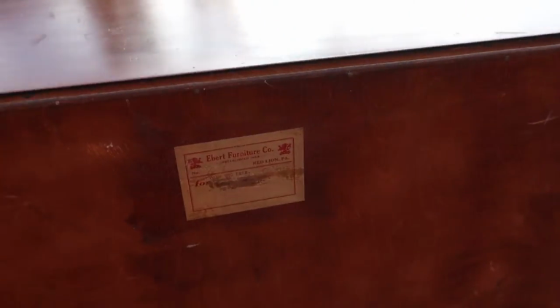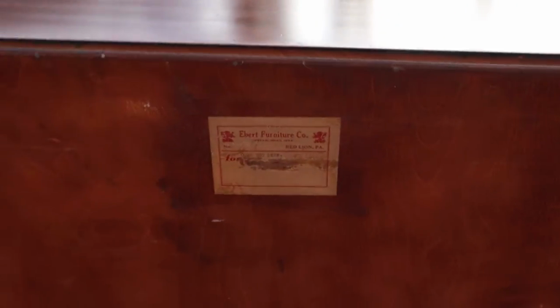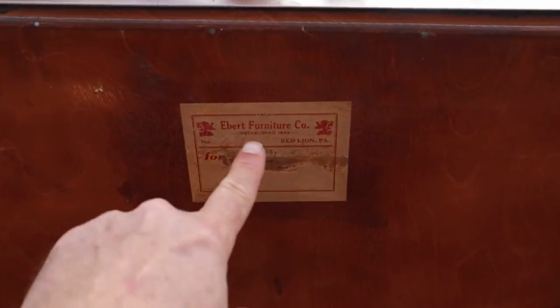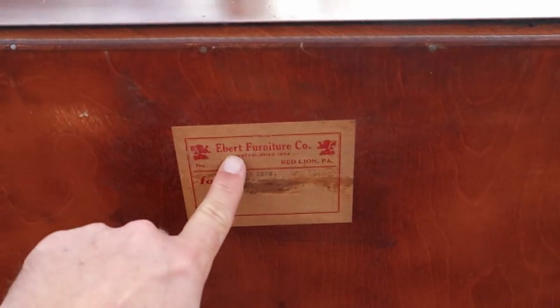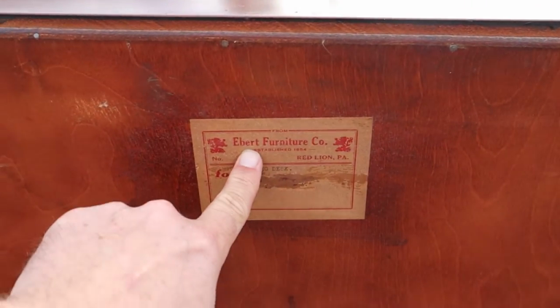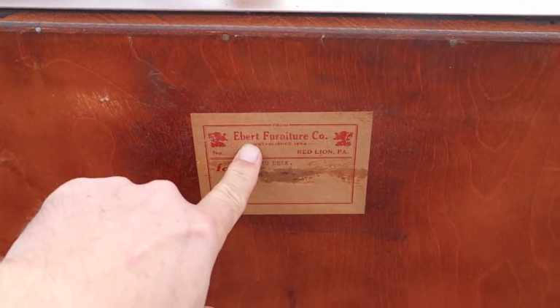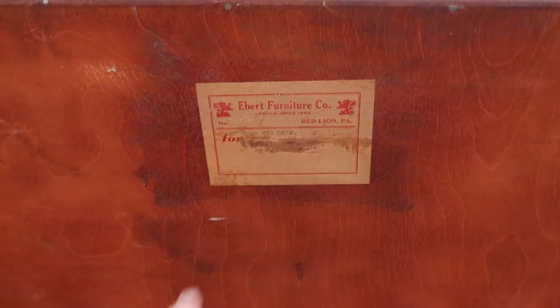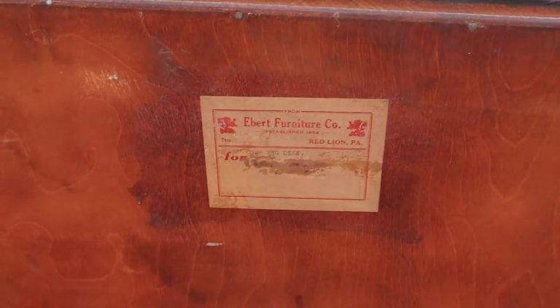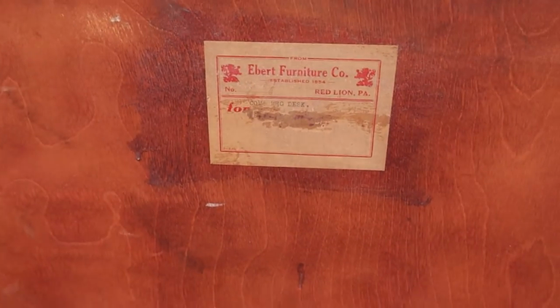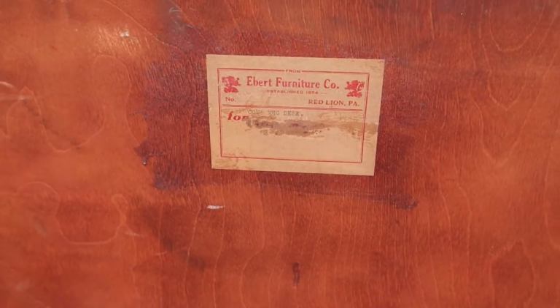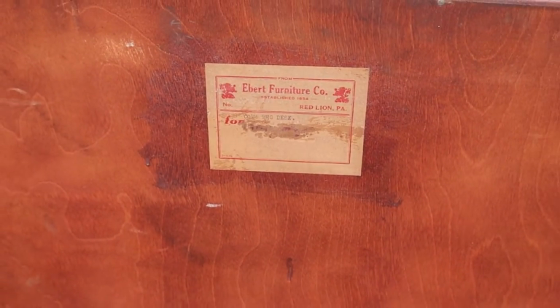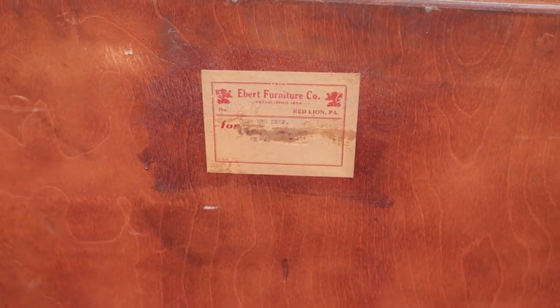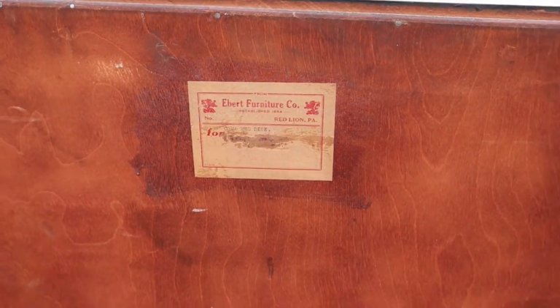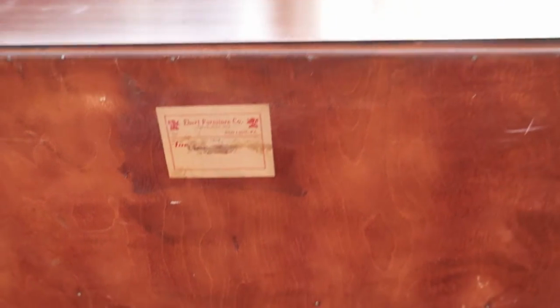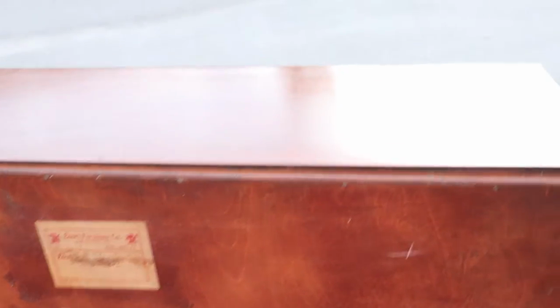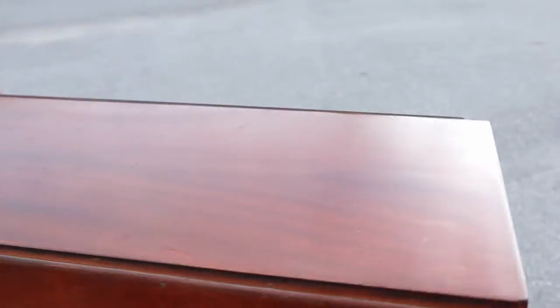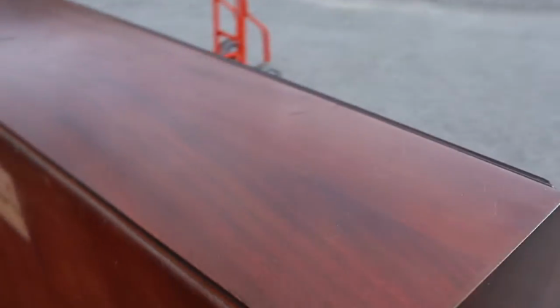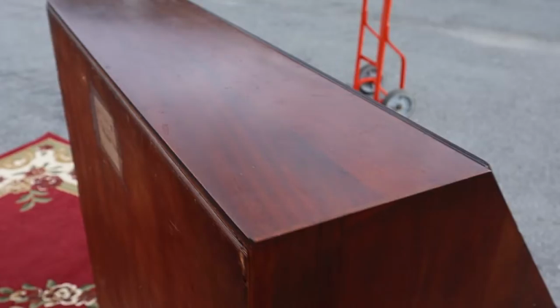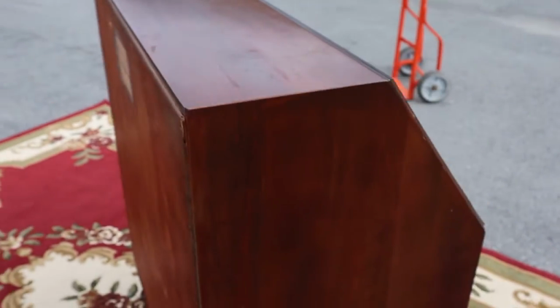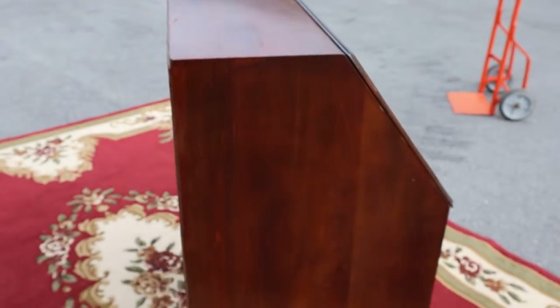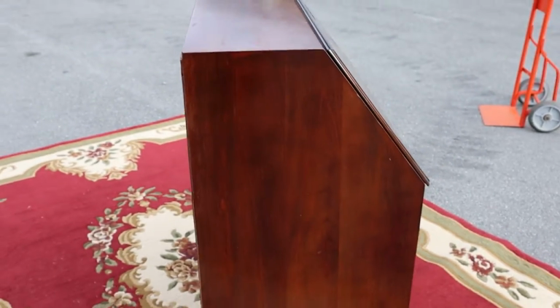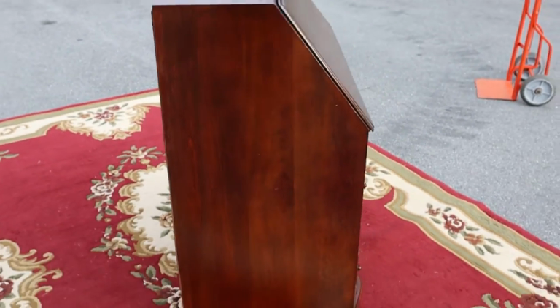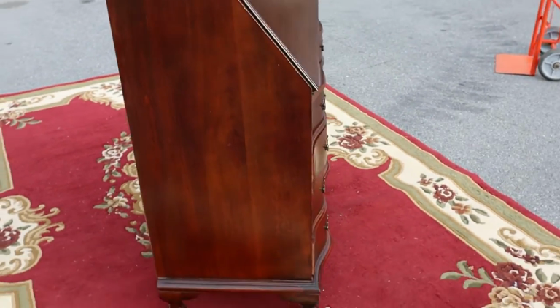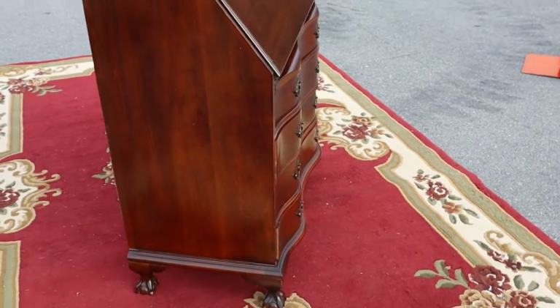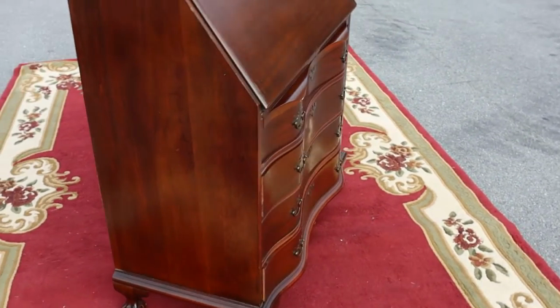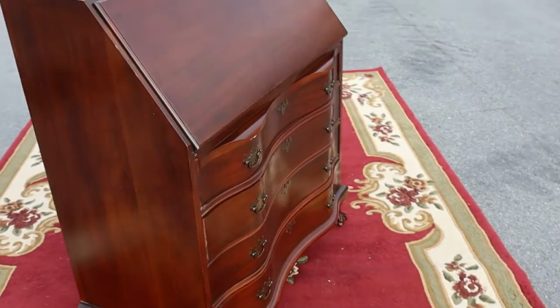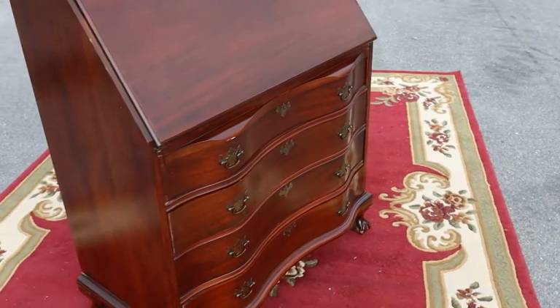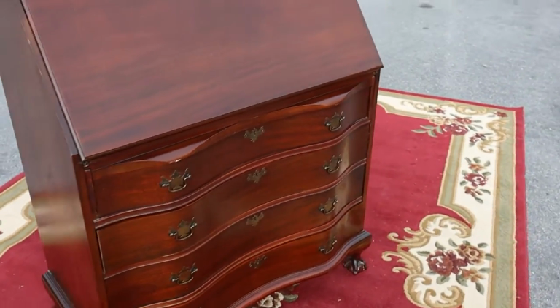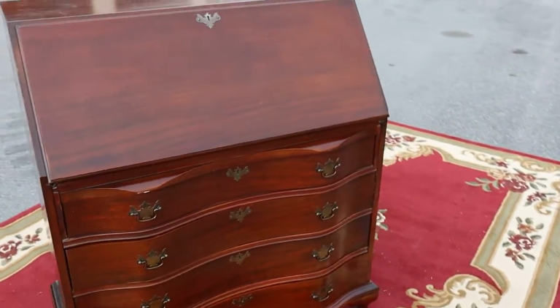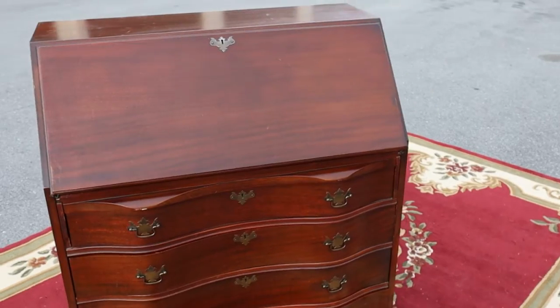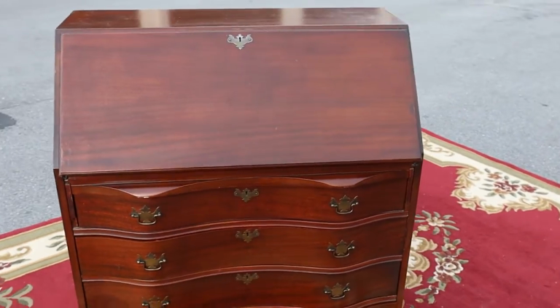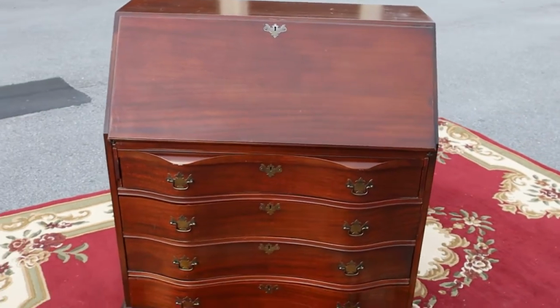It is Ebert Furniture — a mahogany desk from Red Lion, Pennsylvania. But it's a cute little desk. It's in good shape. Solid. Sturdy. And it's pretty.